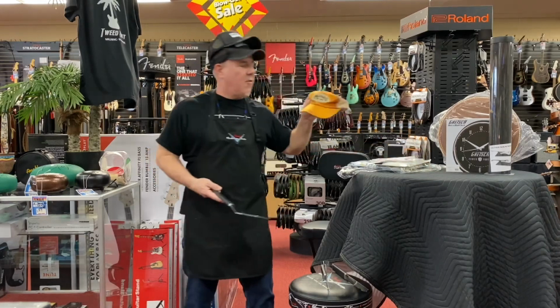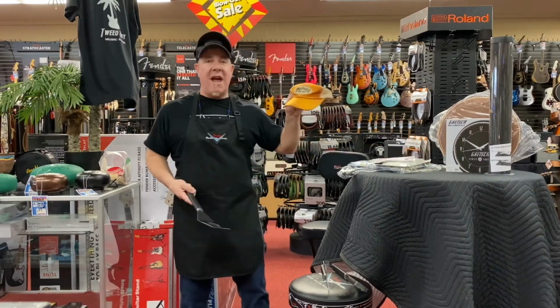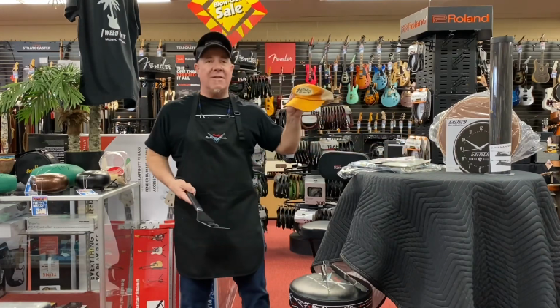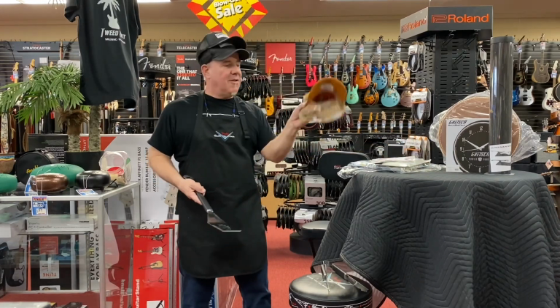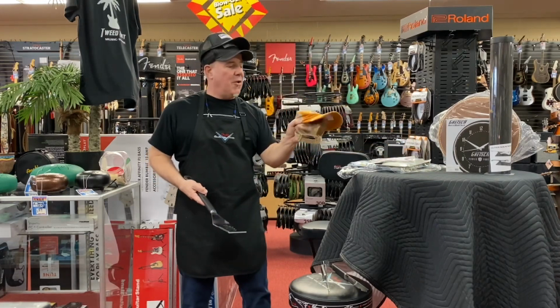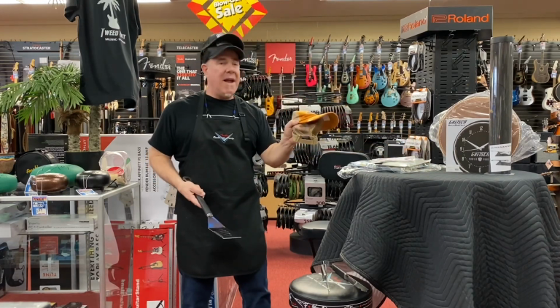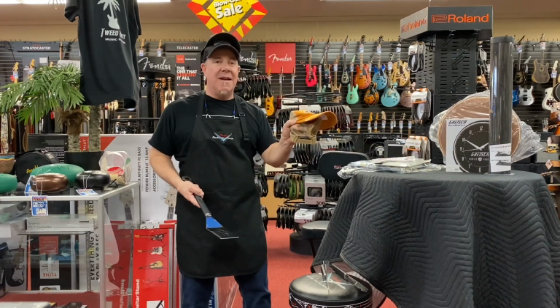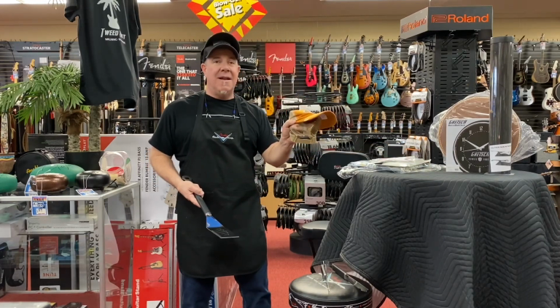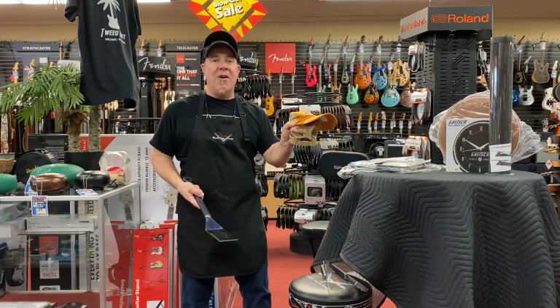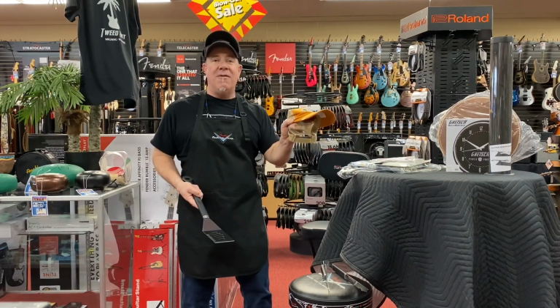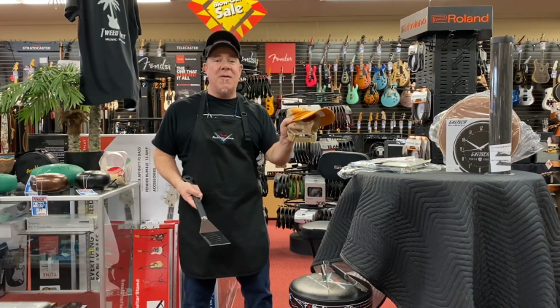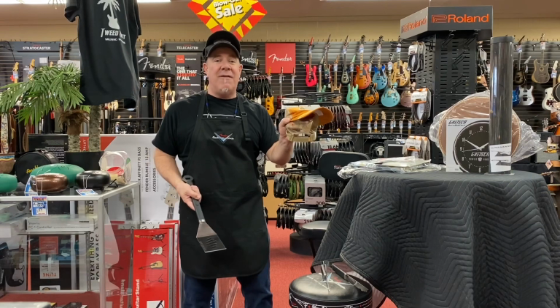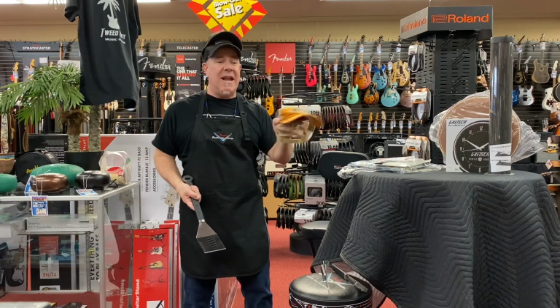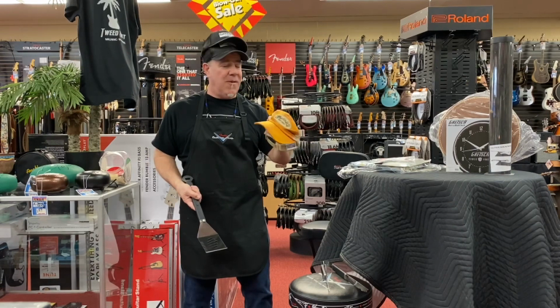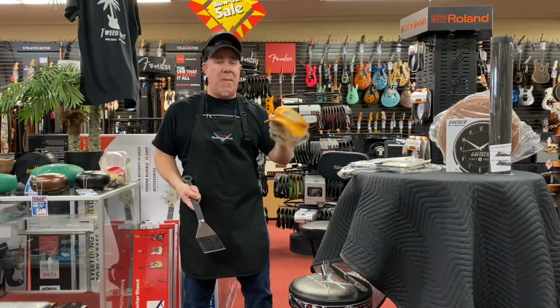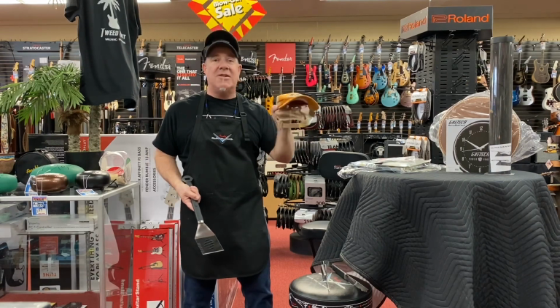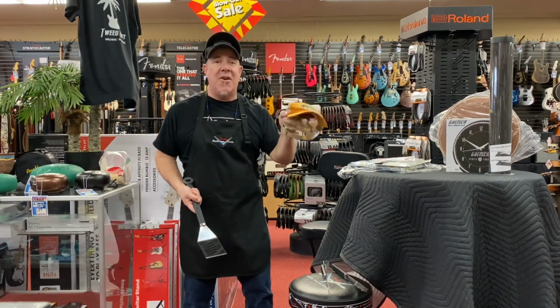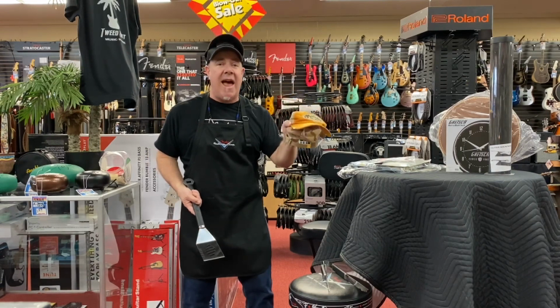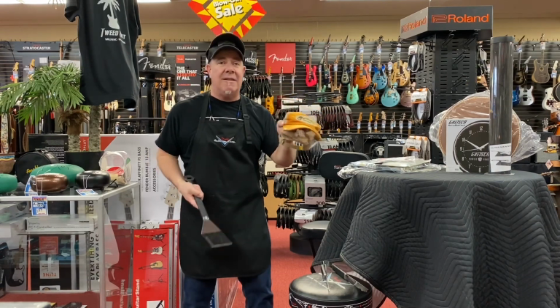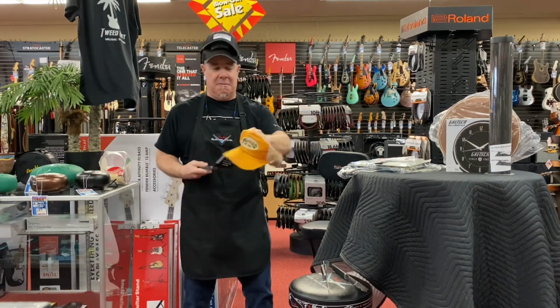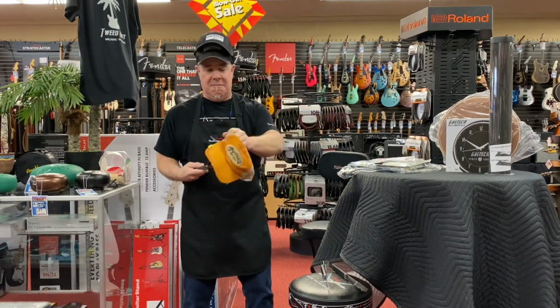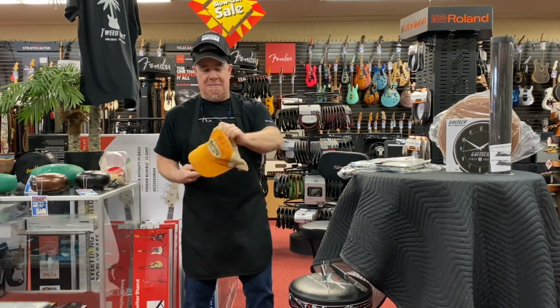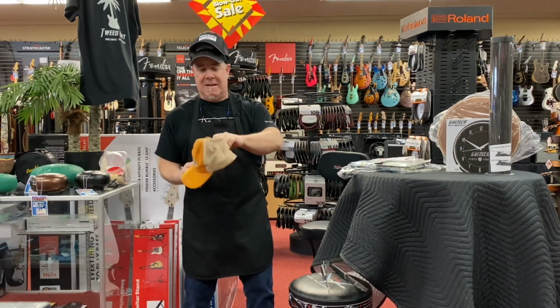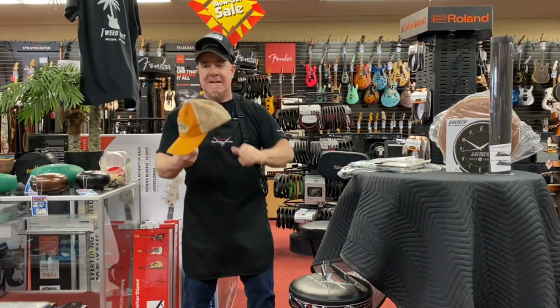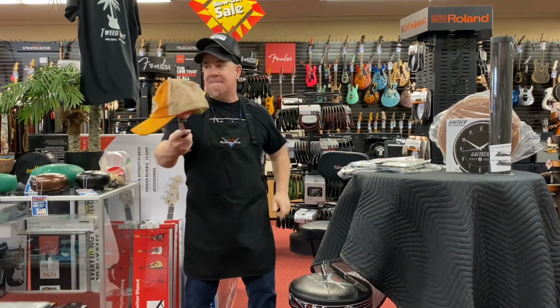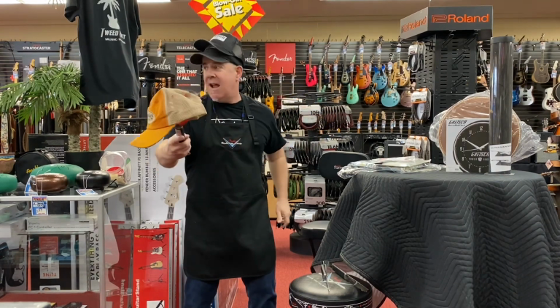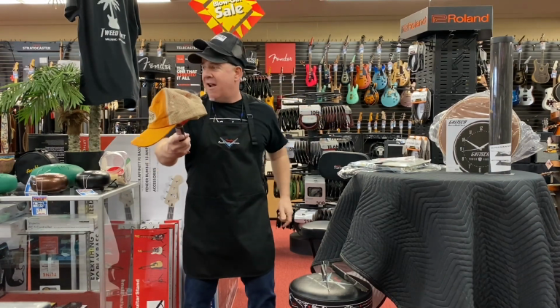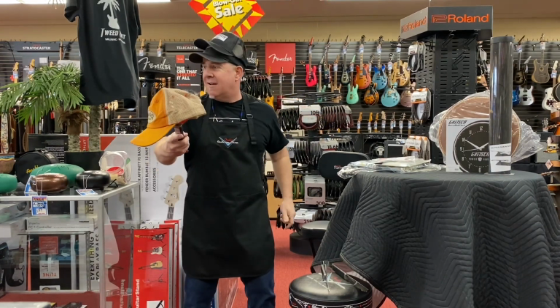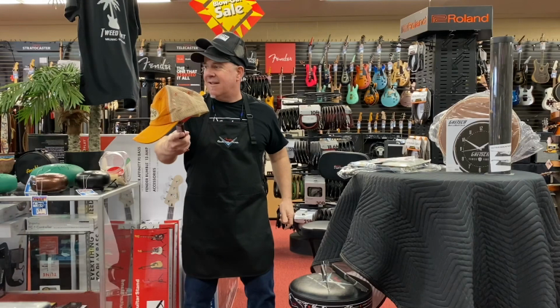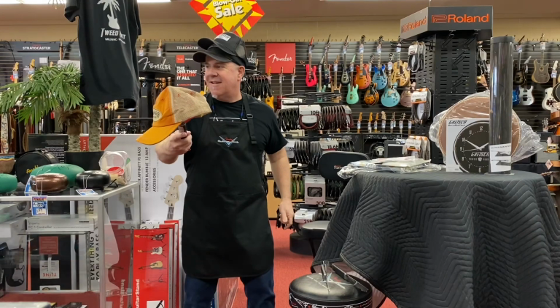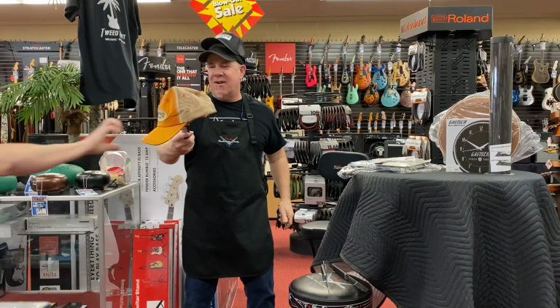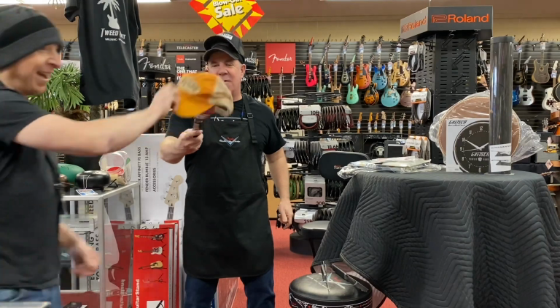Gretsch hats that hold a pick. If you're going to have a gig and you forget your pick, check your hat. Aaron, straight from Russia.